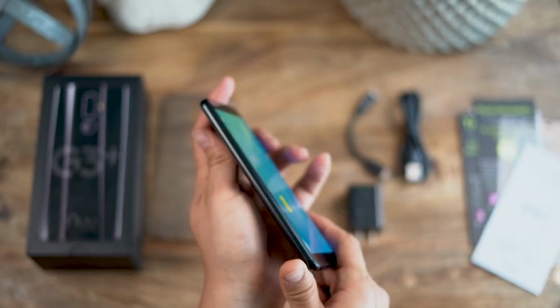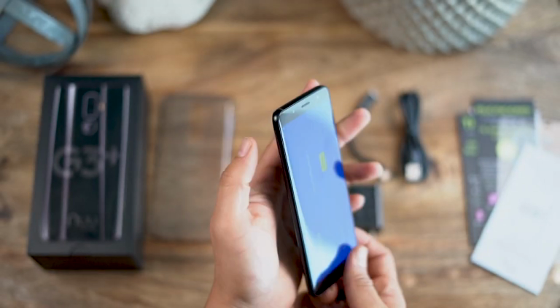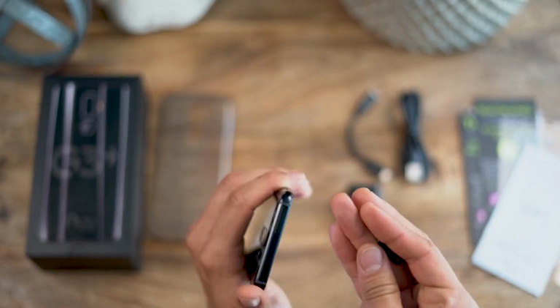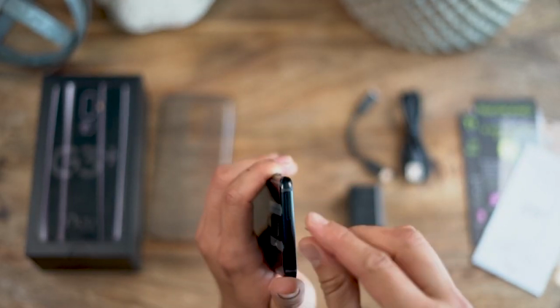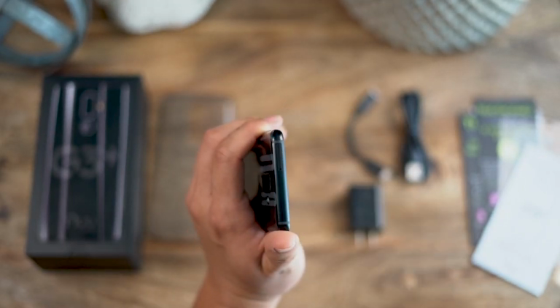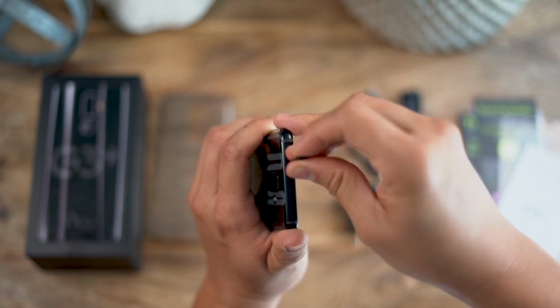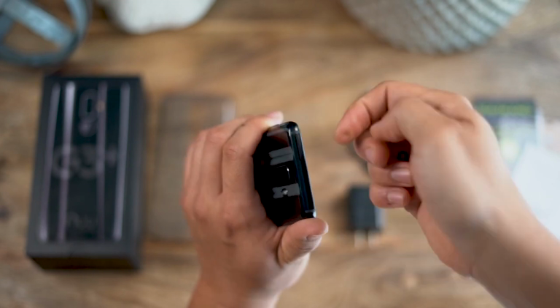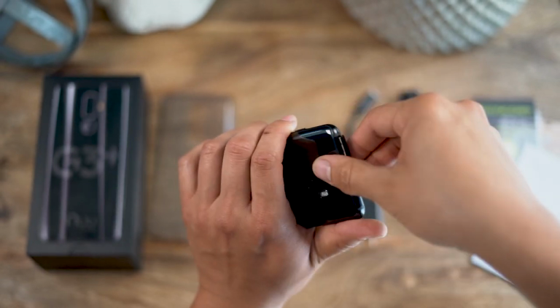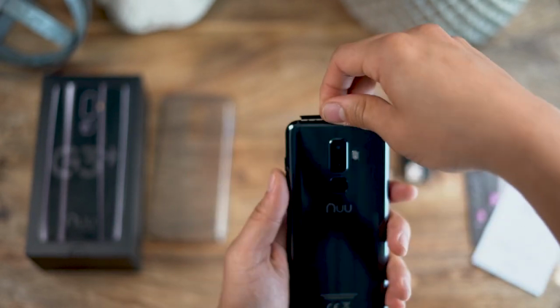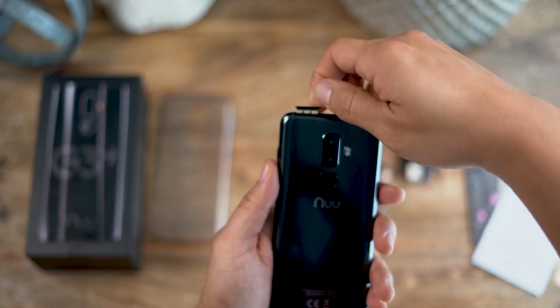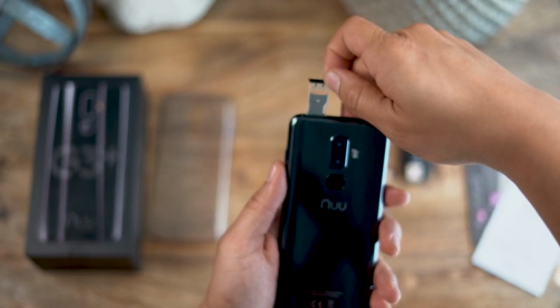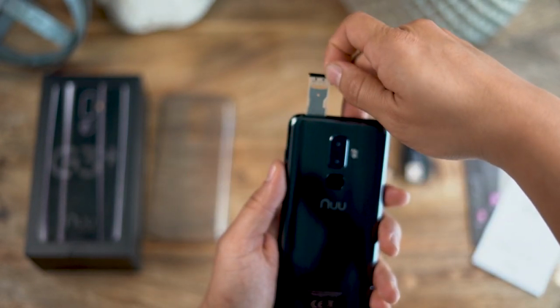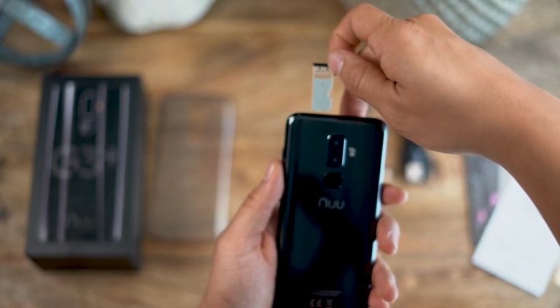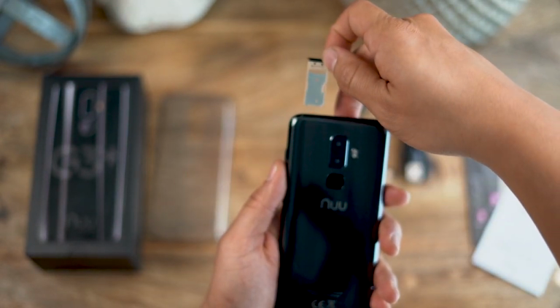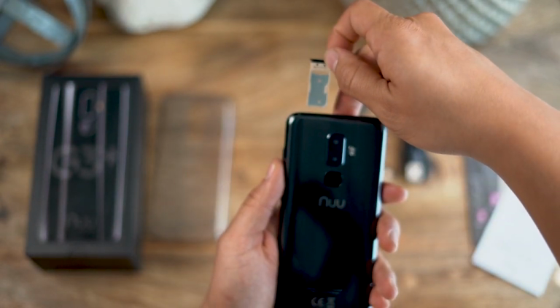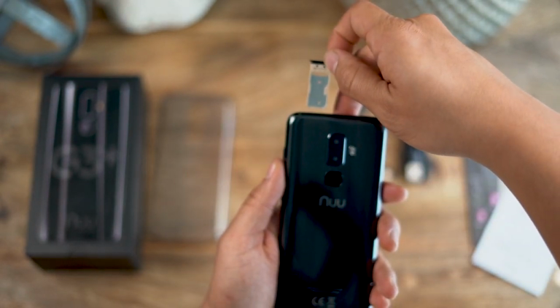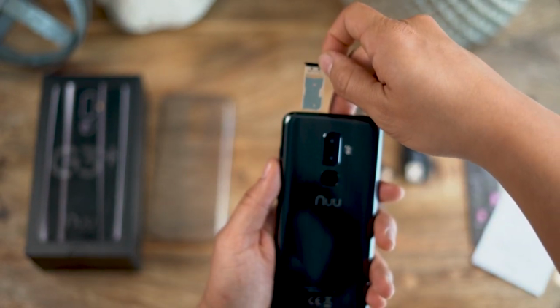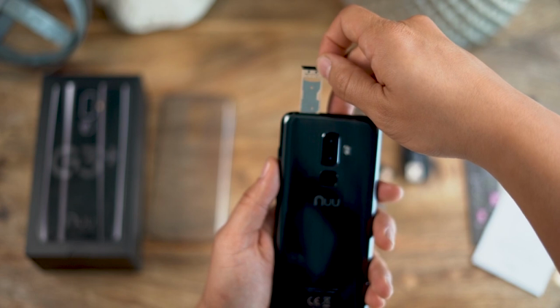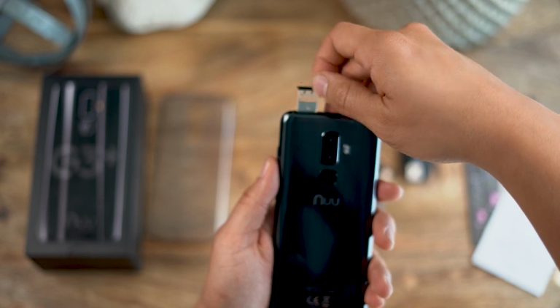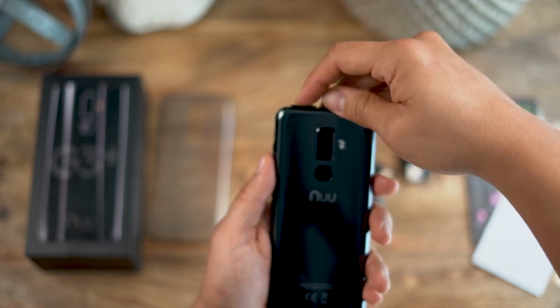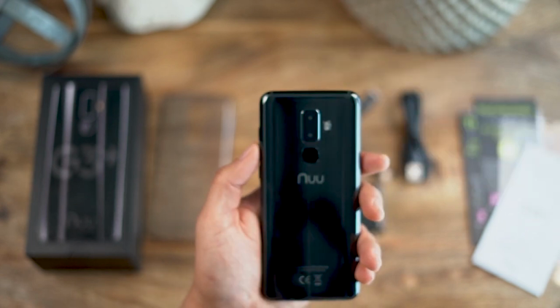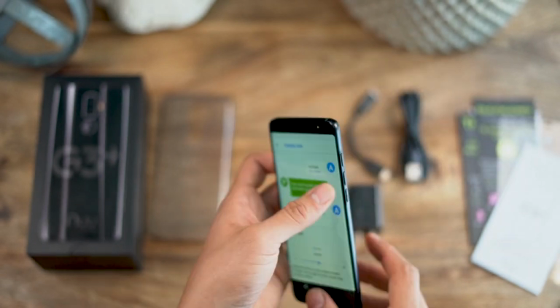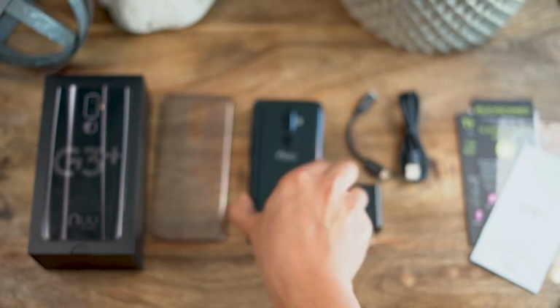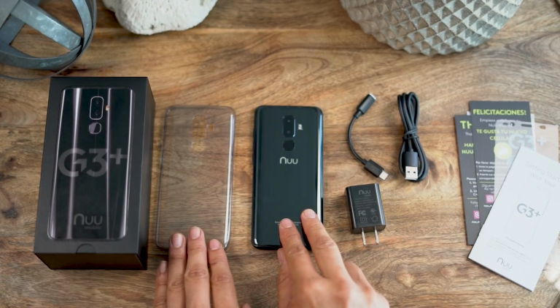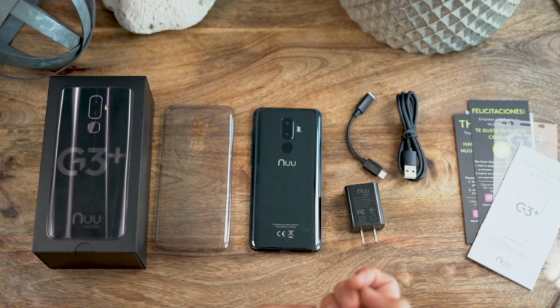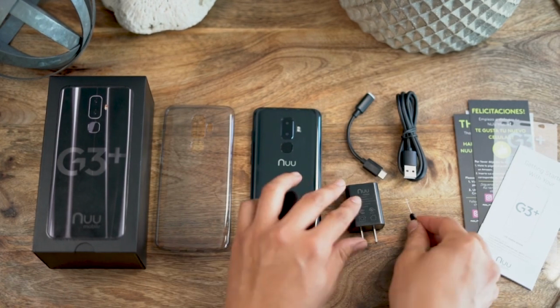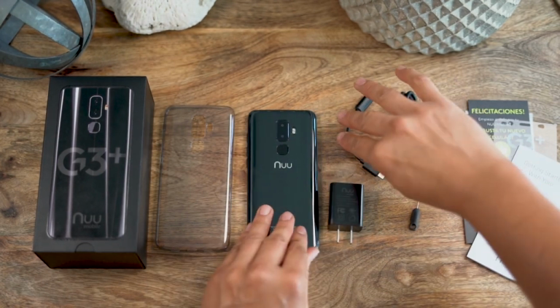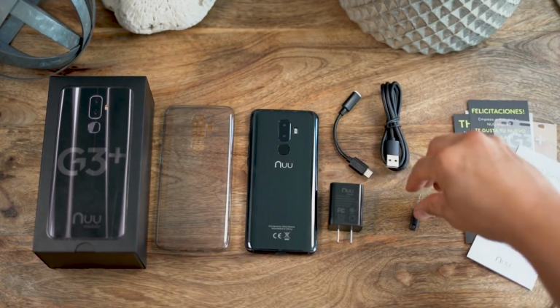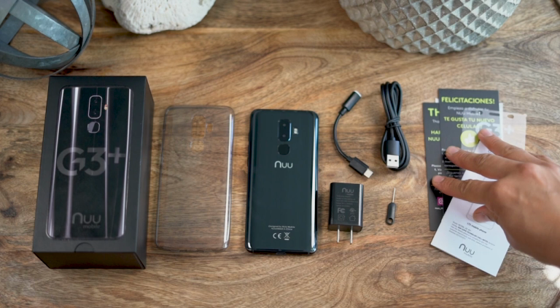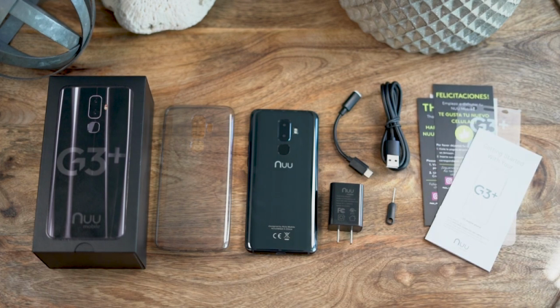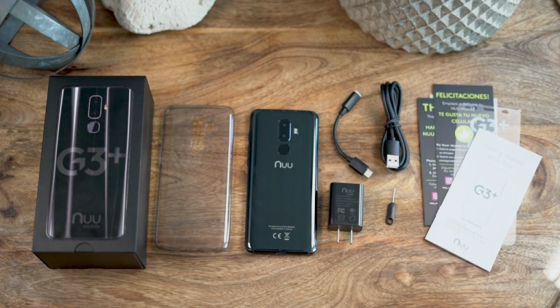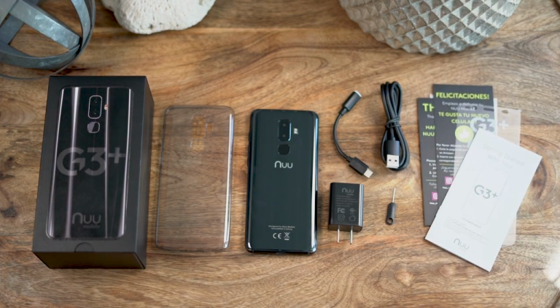It's easy to insert one or two SIM cards for everyday use, at home, or while traveling. And there you have it, the G3 Plus from Nu Mobile.